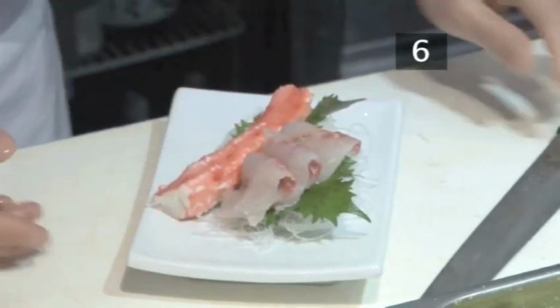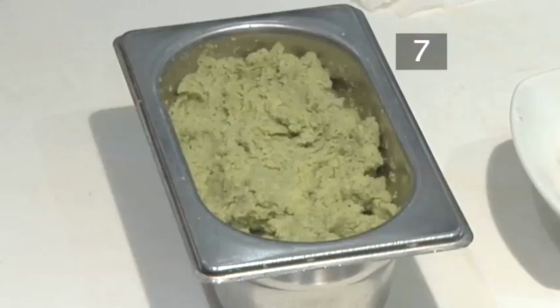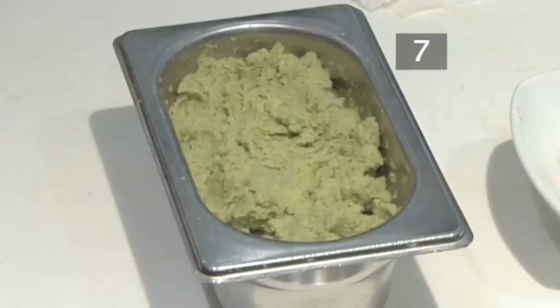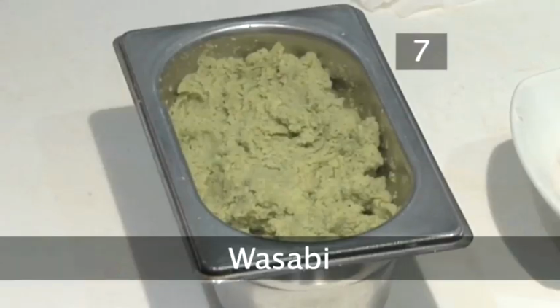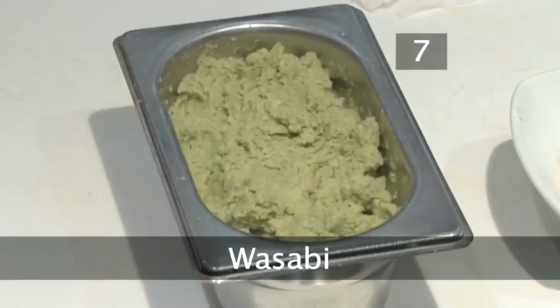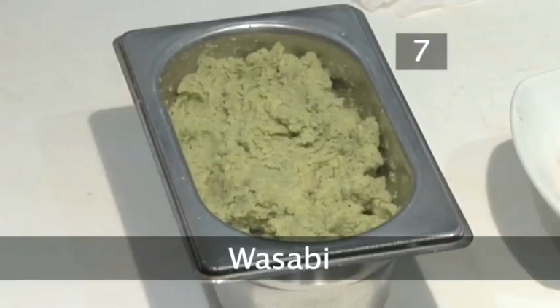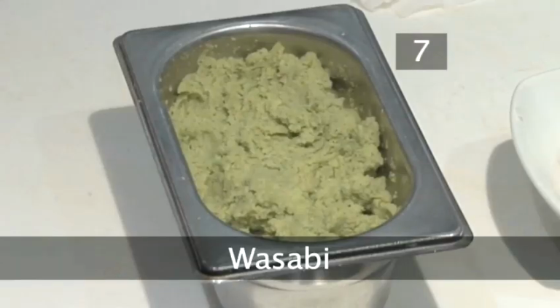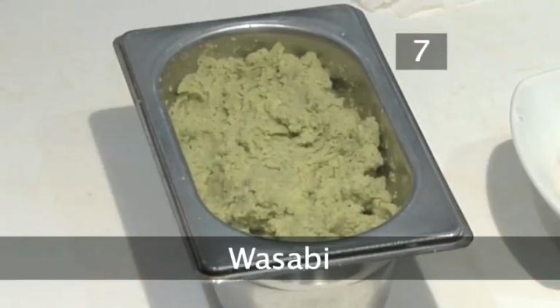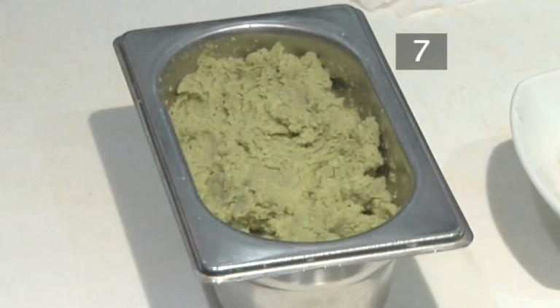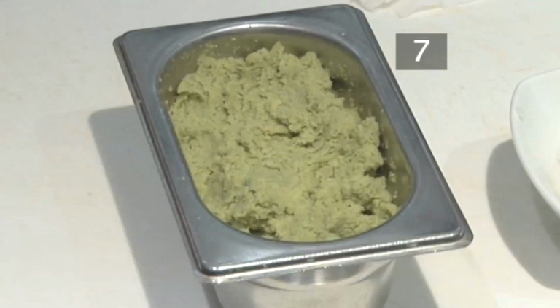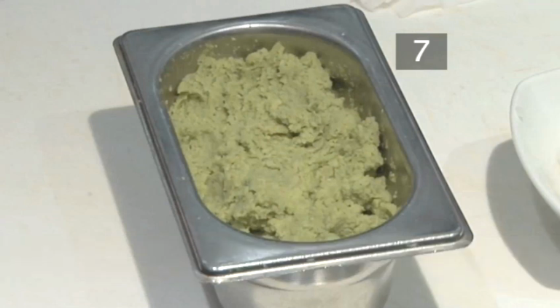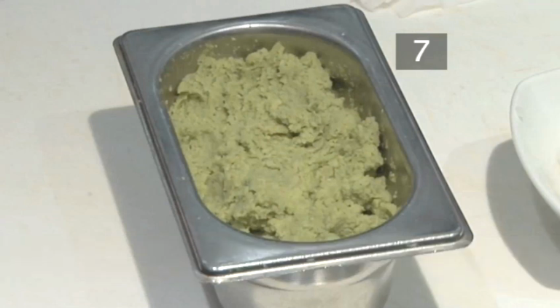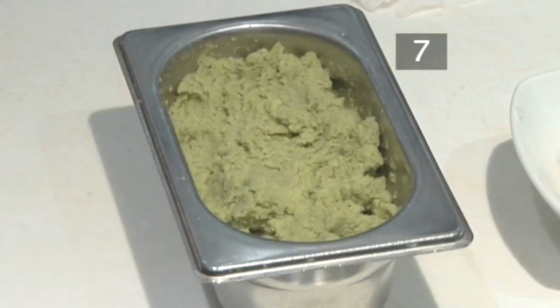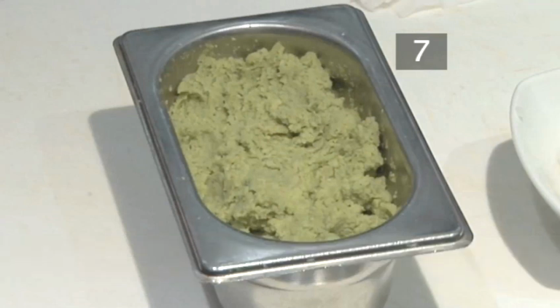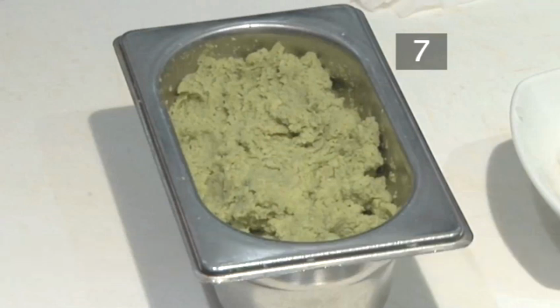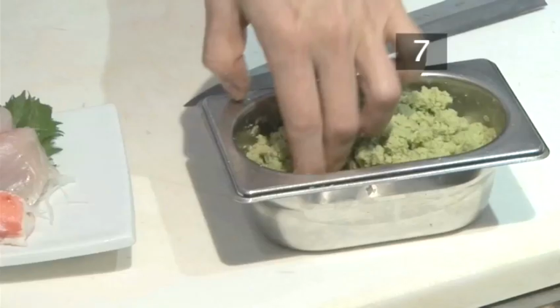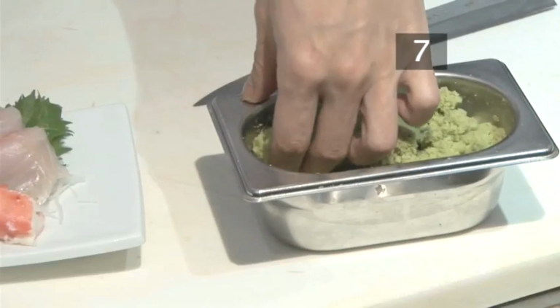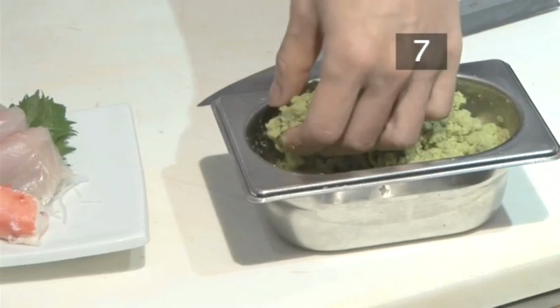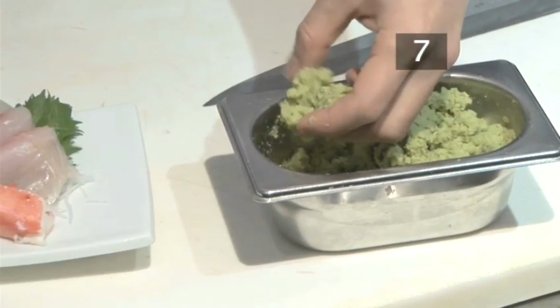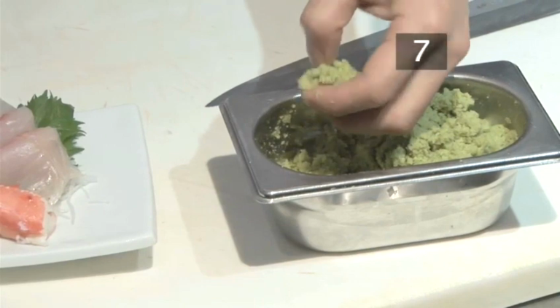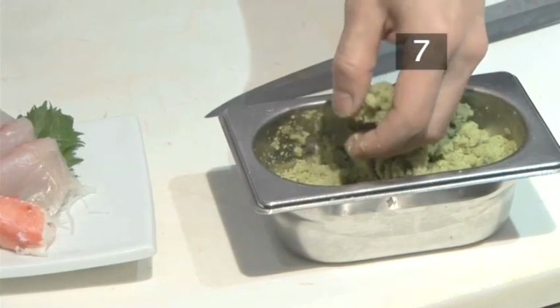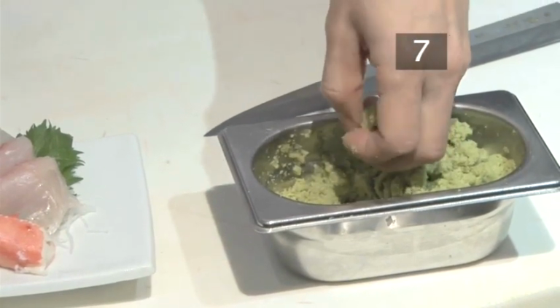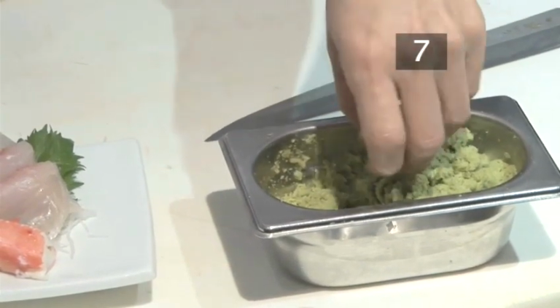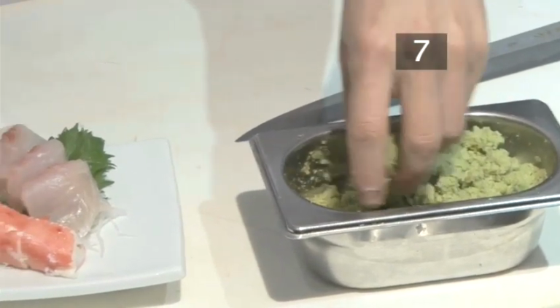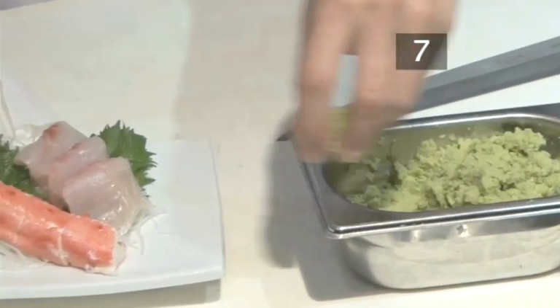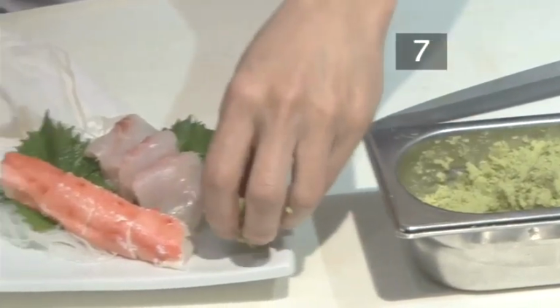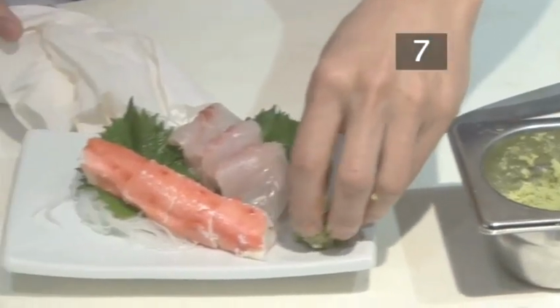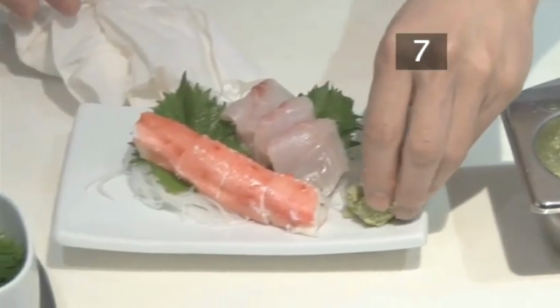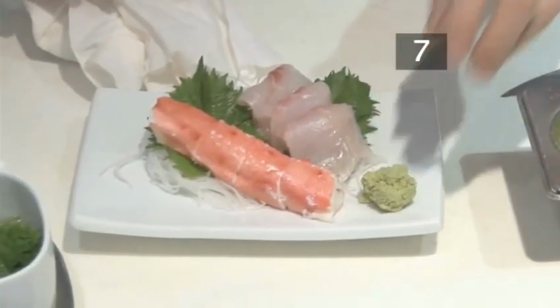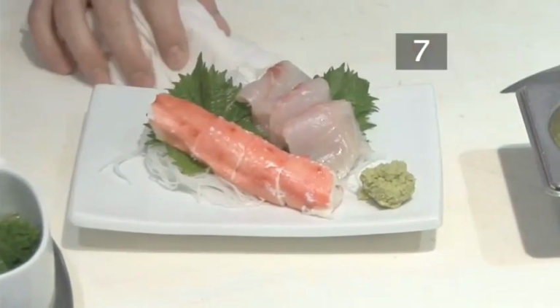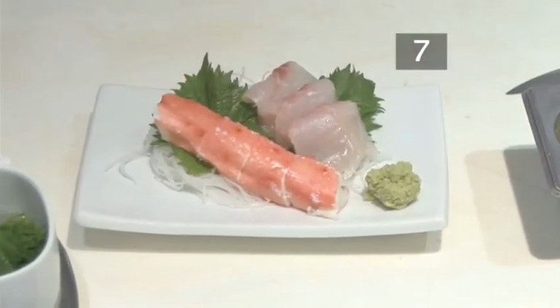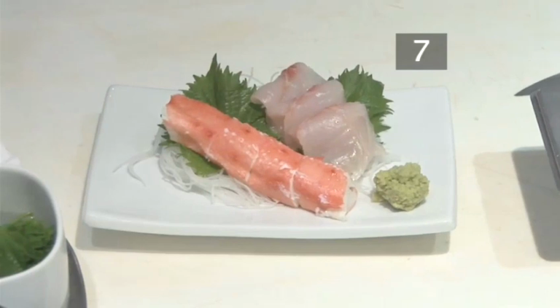Step 7. Wasabi. This is the extremely hot mustardy green paste that accompanies most sushi dishes. Take a very small amount of wasabi, roll it into a ball shape, and add it as the final touch to your sashimi plate.